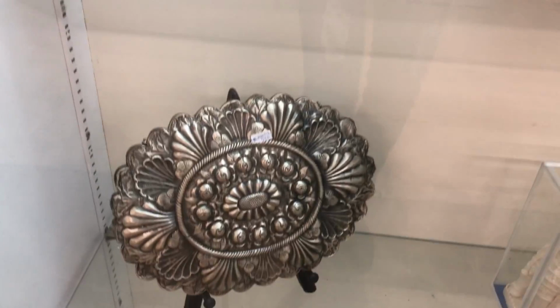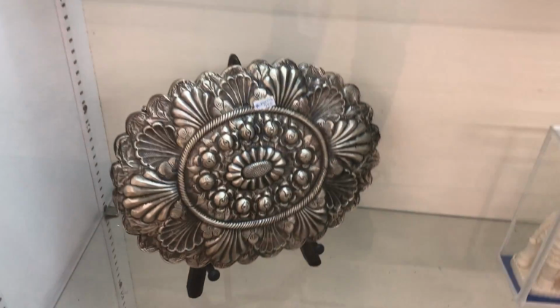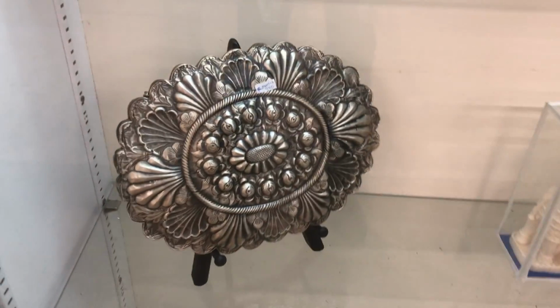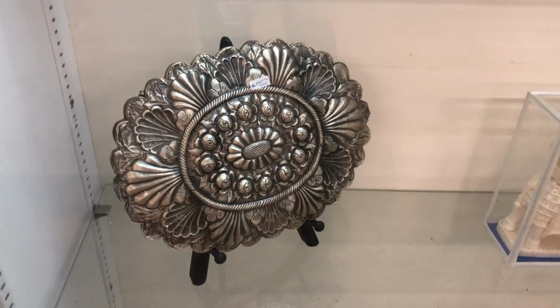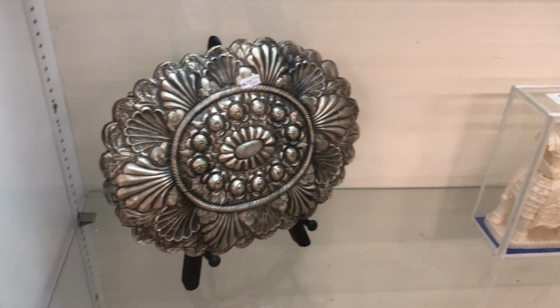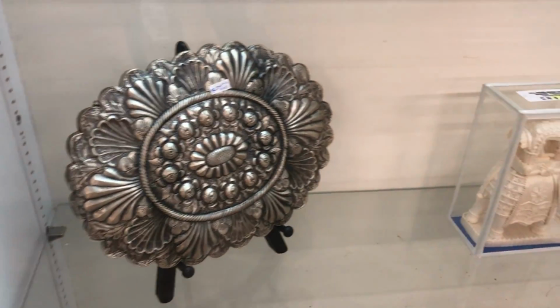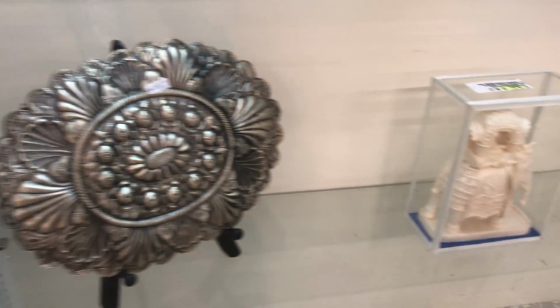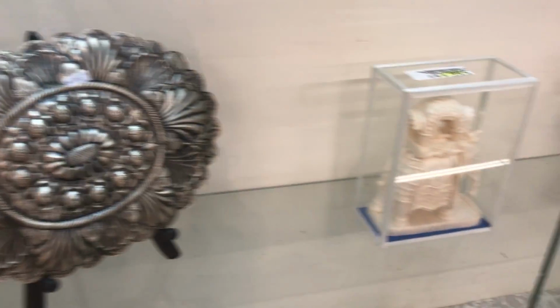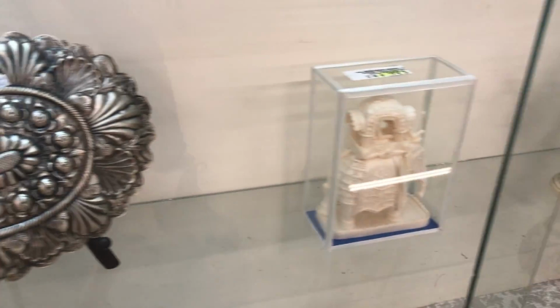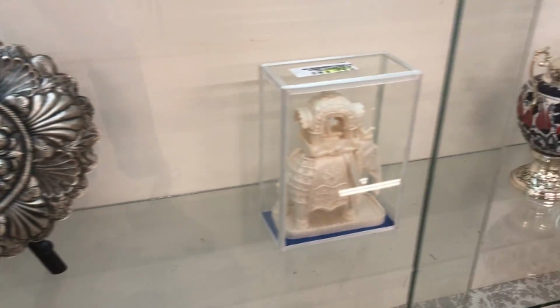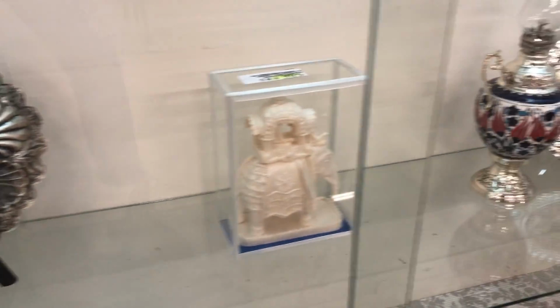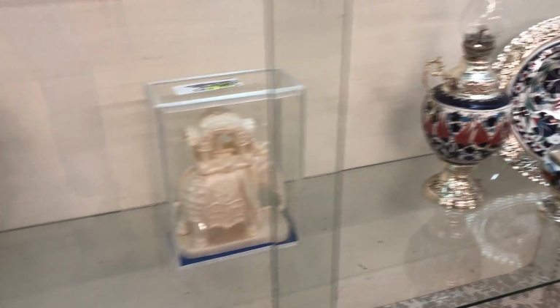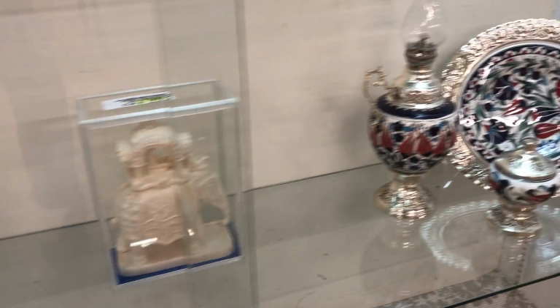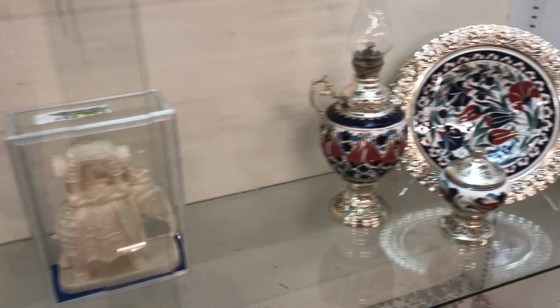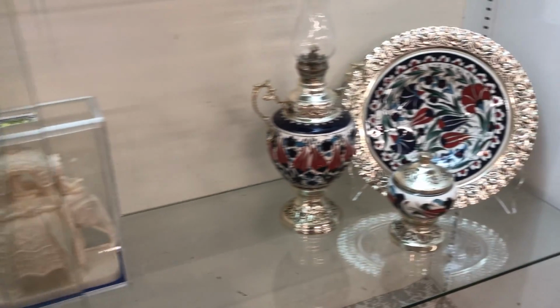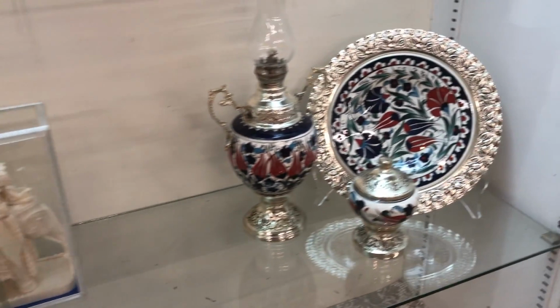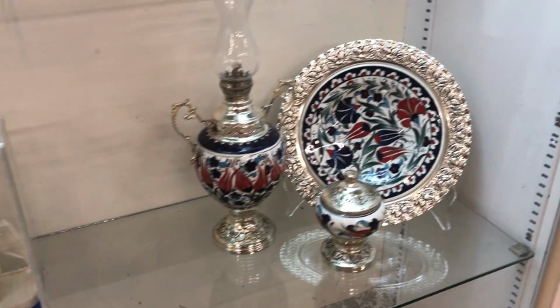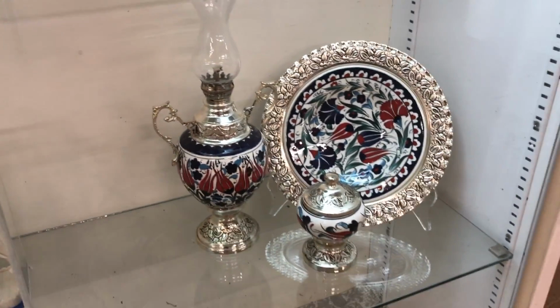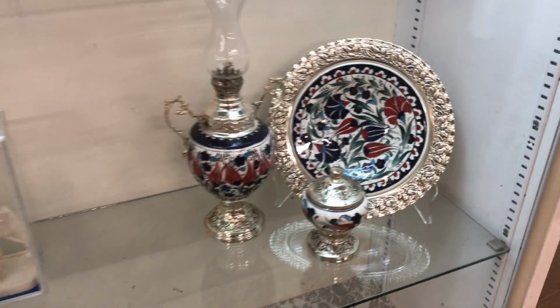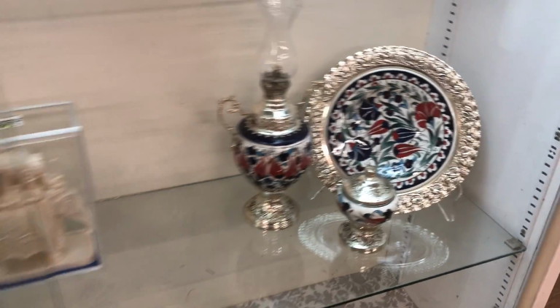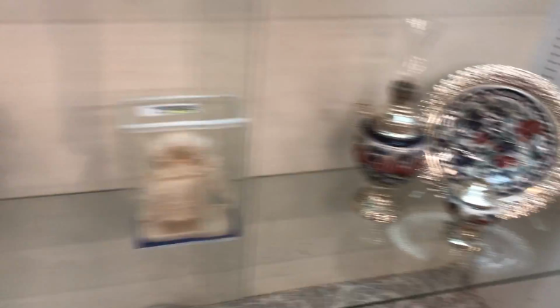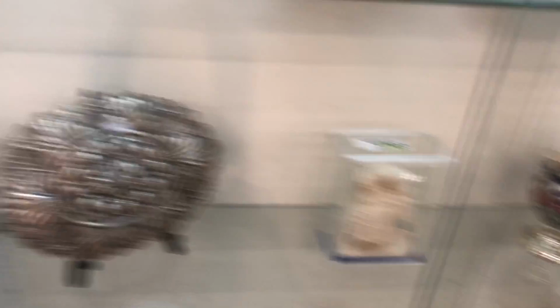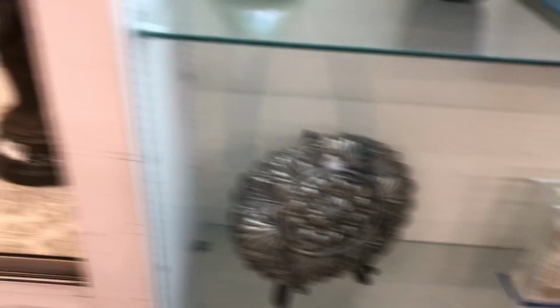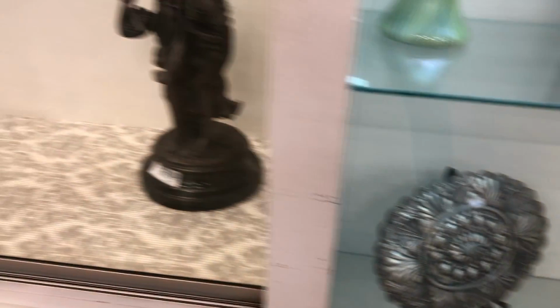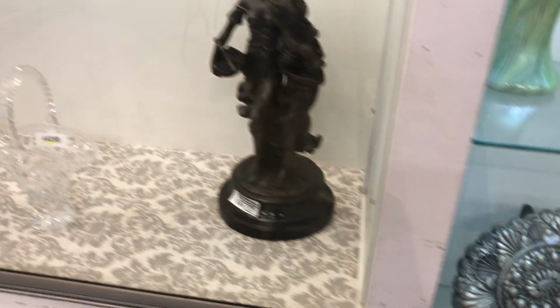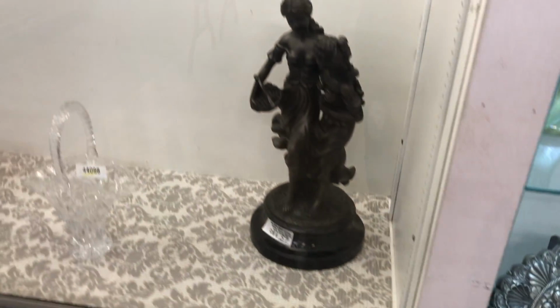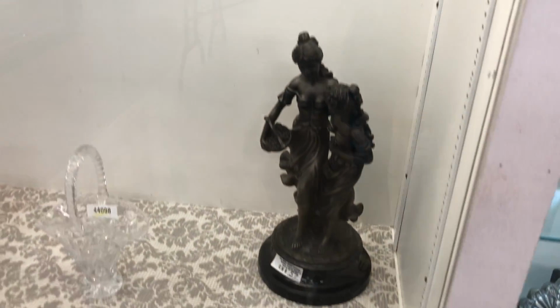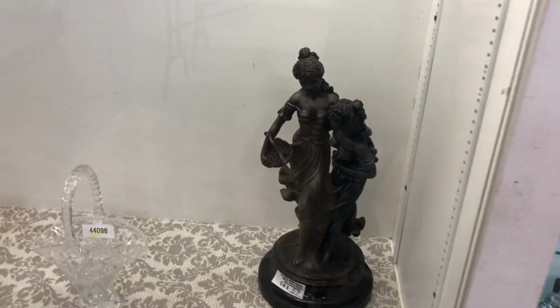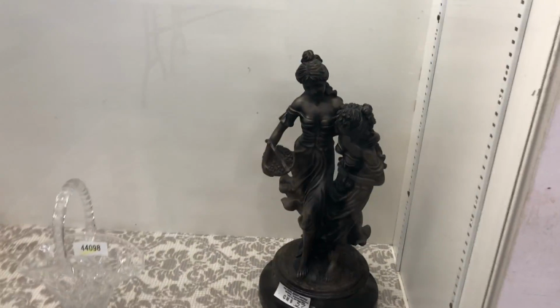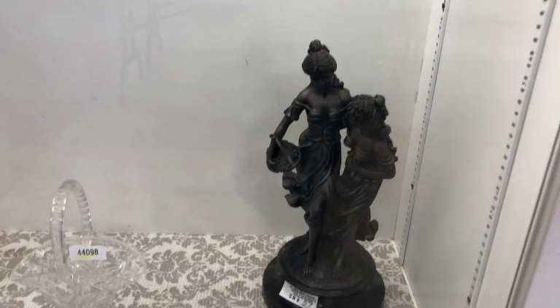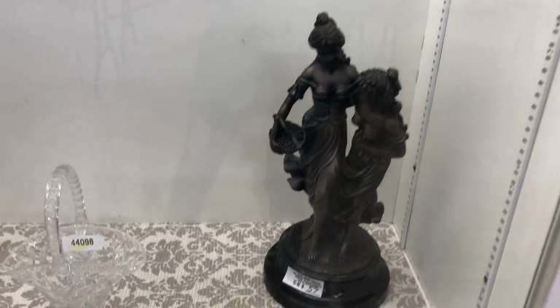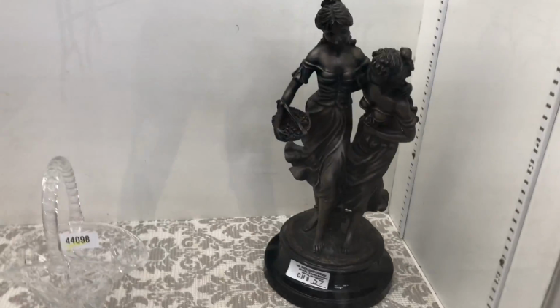We have sterling, fine jewelry, gold, diamonds — everything that would be in your house or shop.